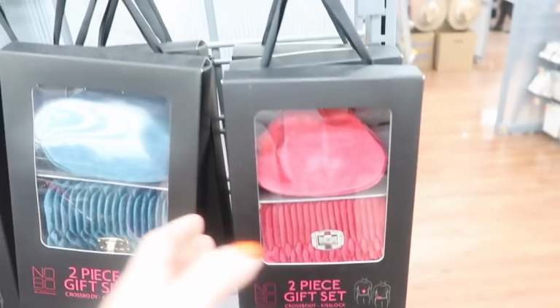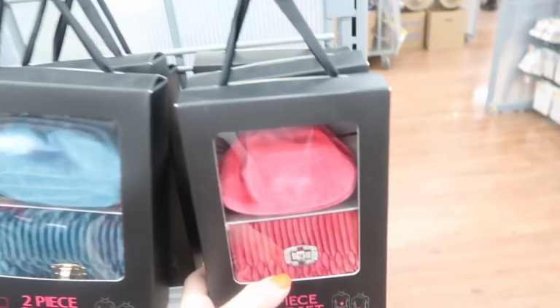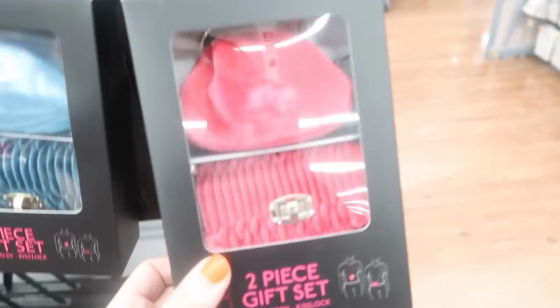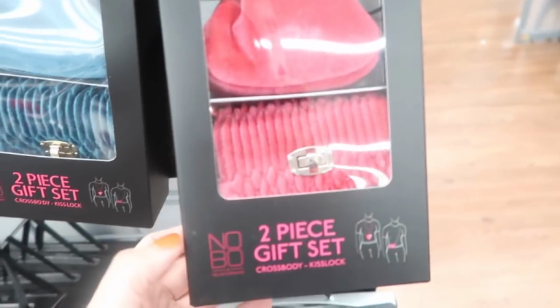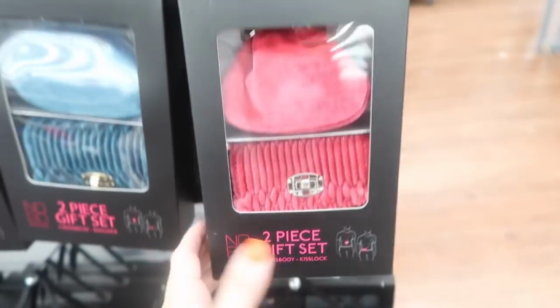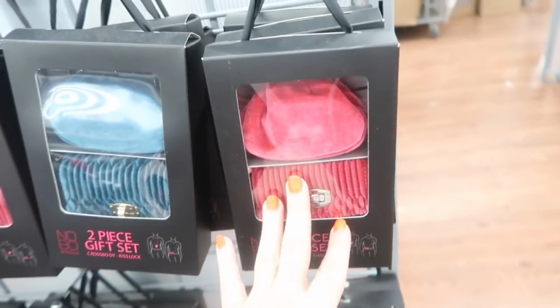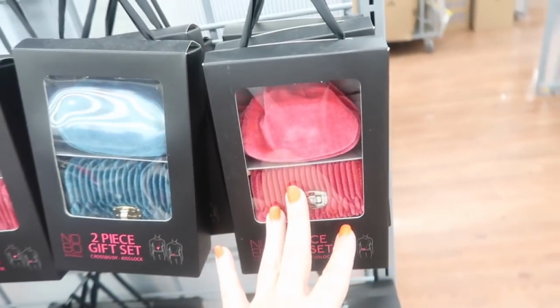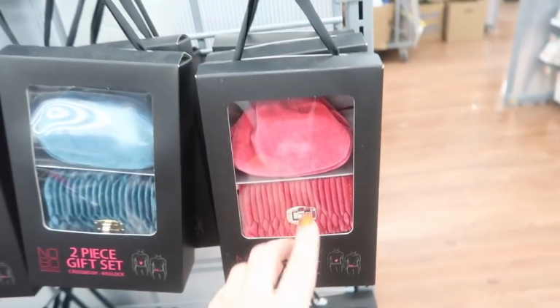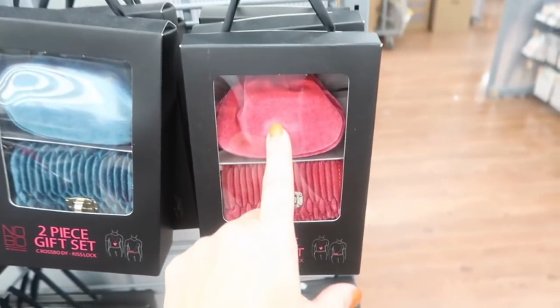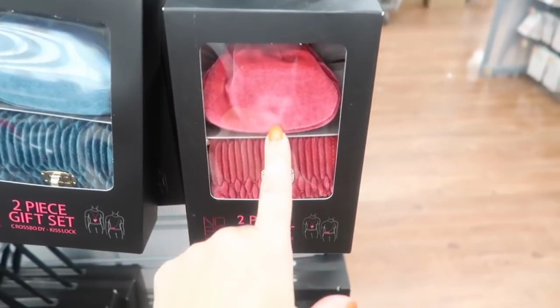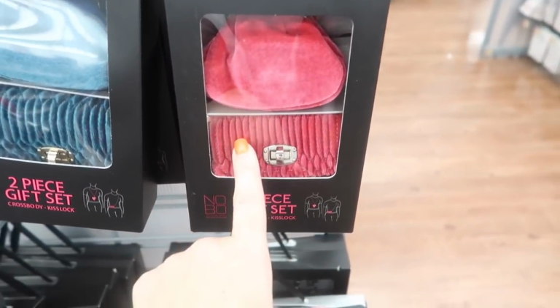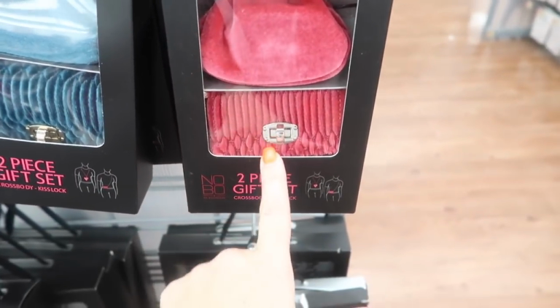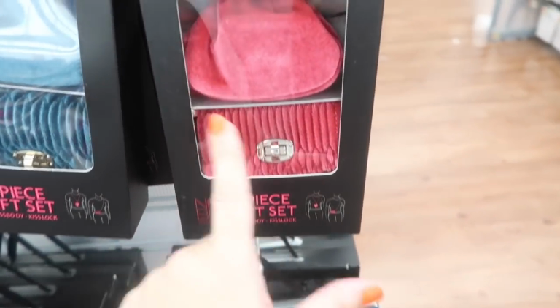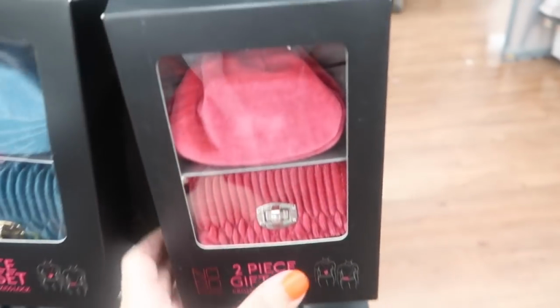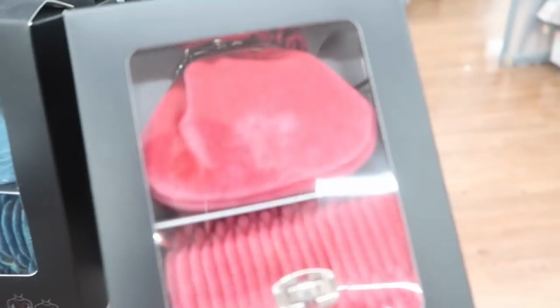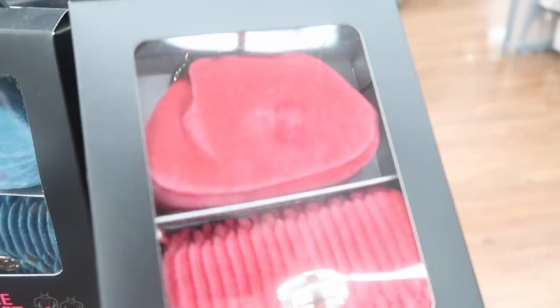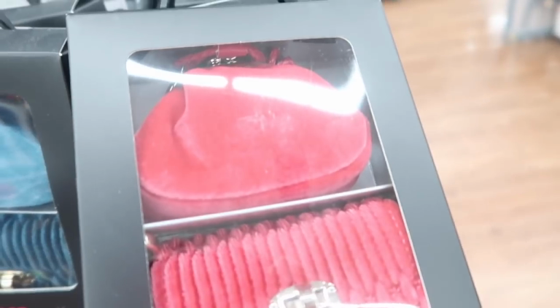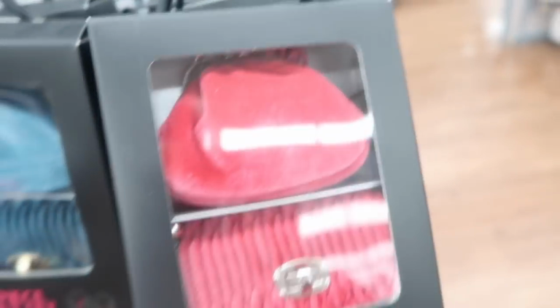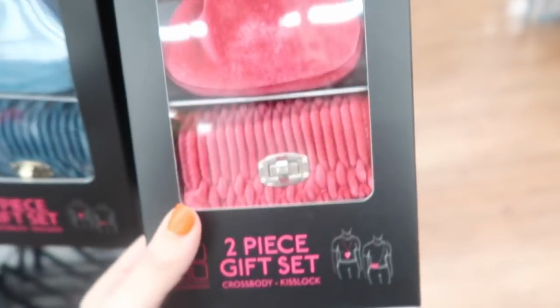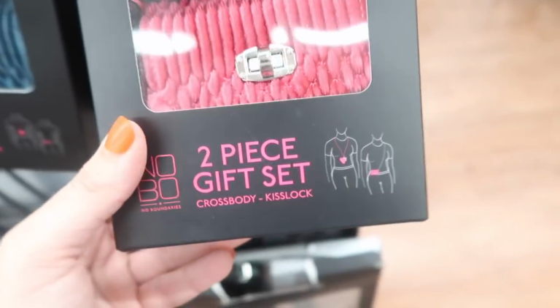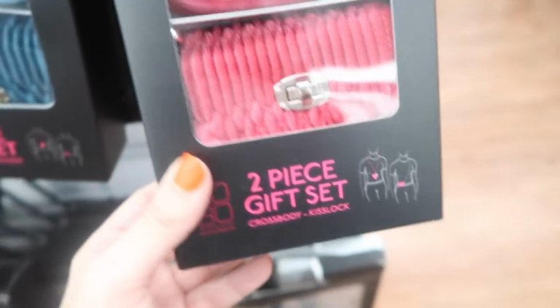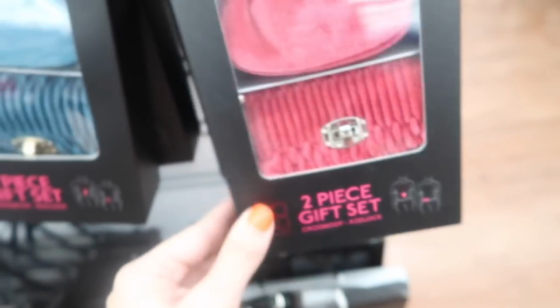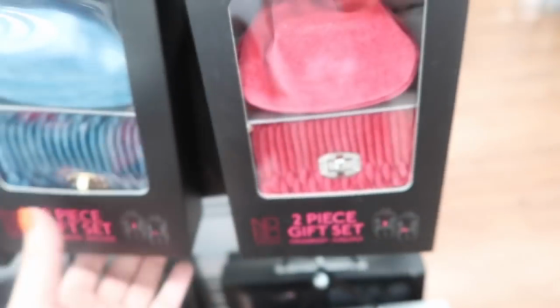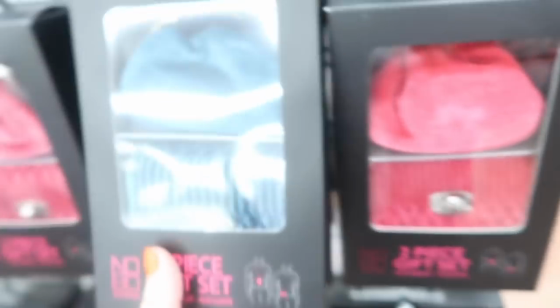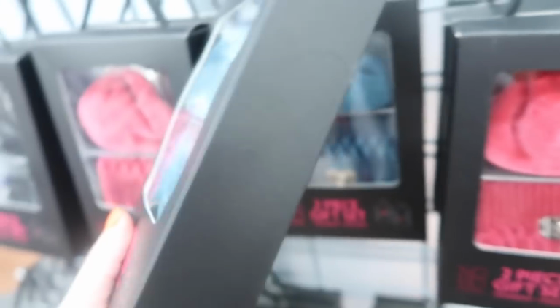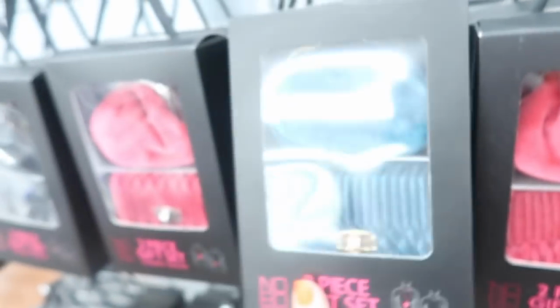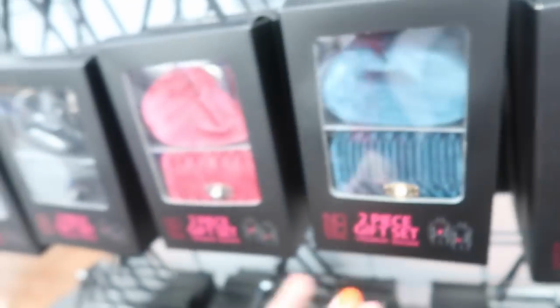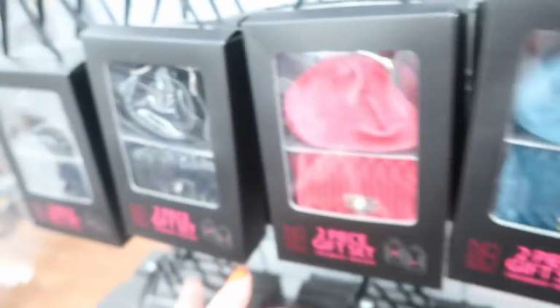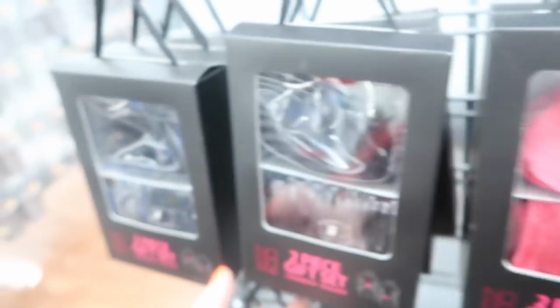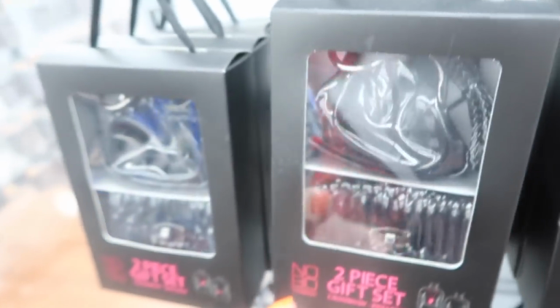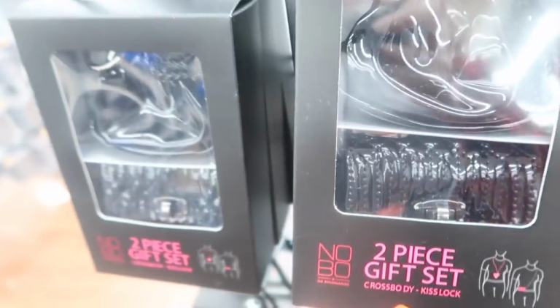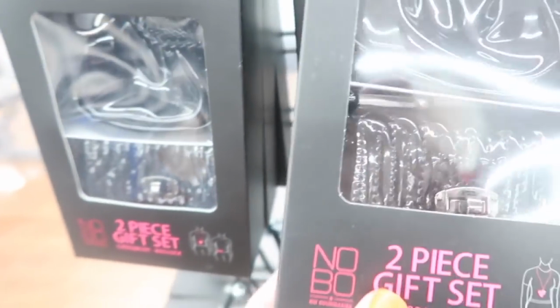These smaller little pouches are also on sale for $15. They're a crossbody style and come in a little pink pouch, teal velvet, and black patent leather.